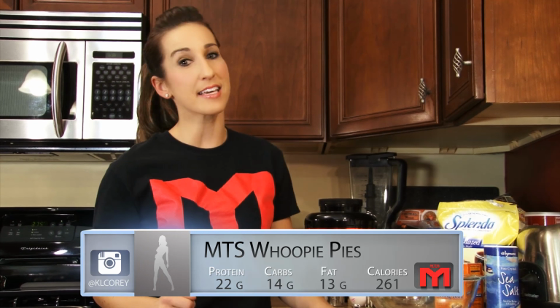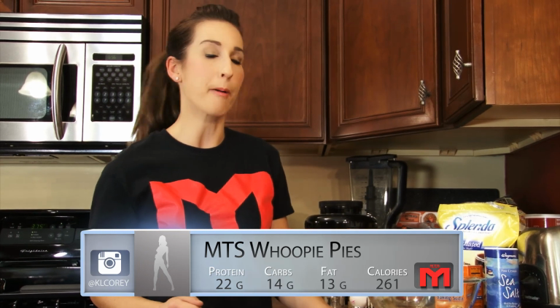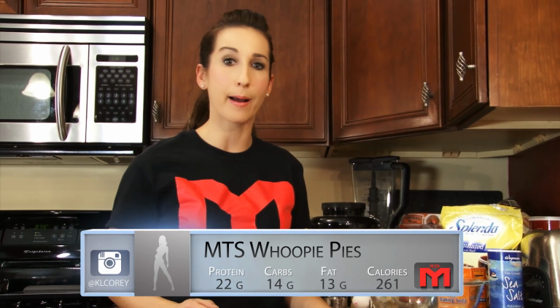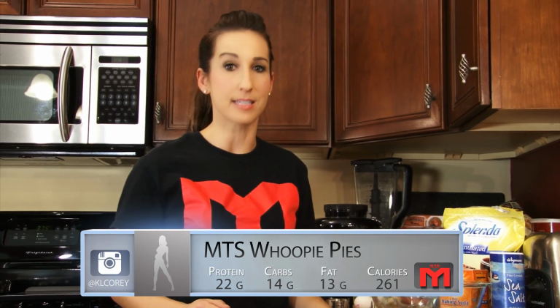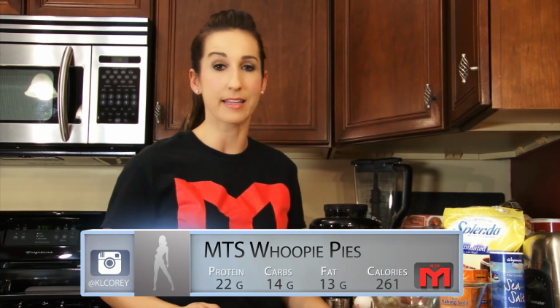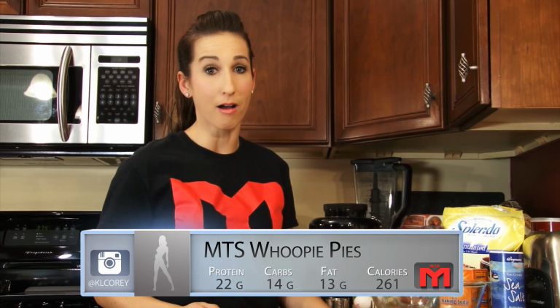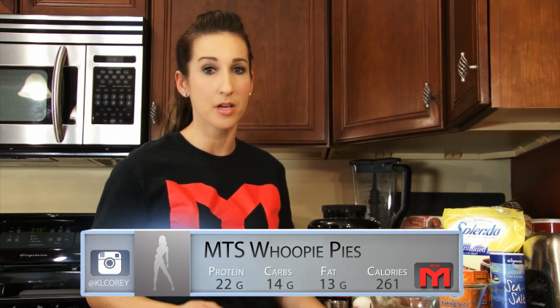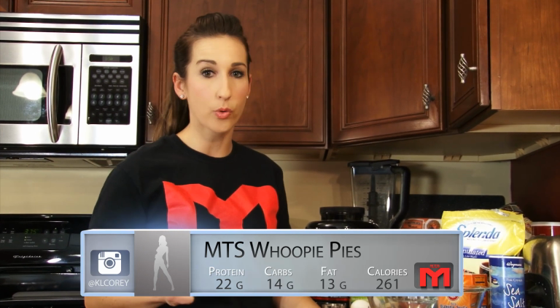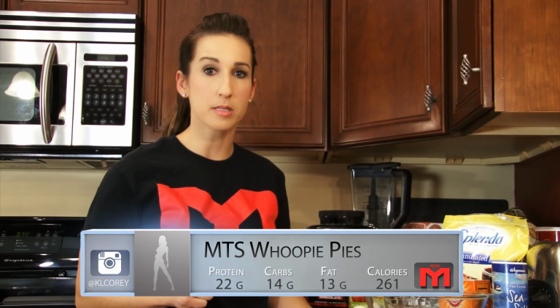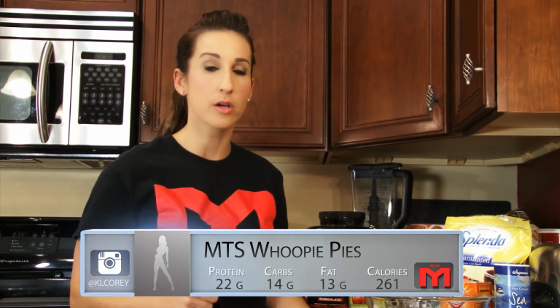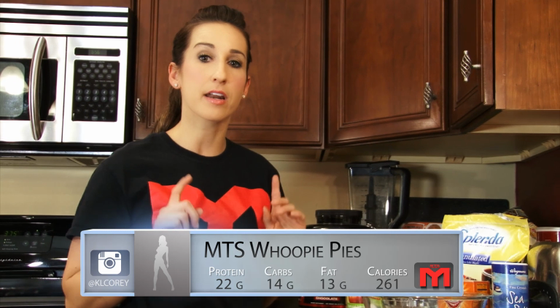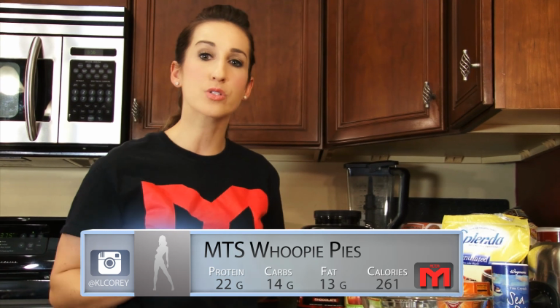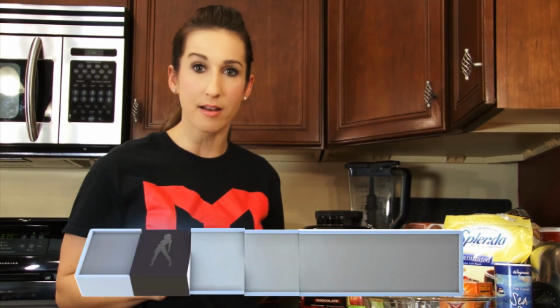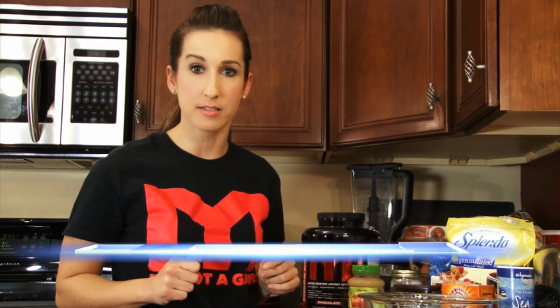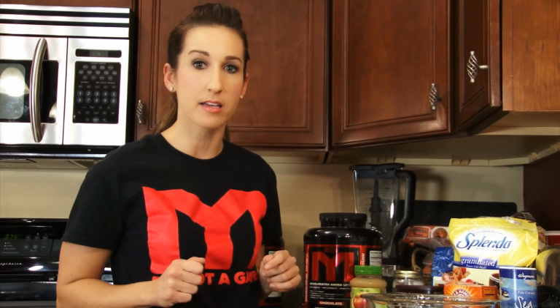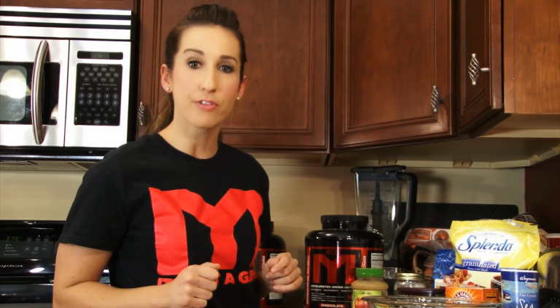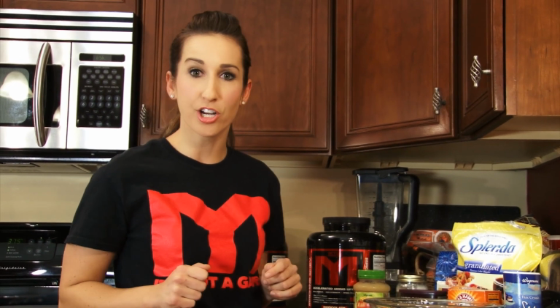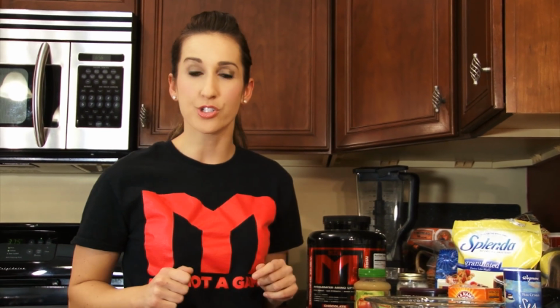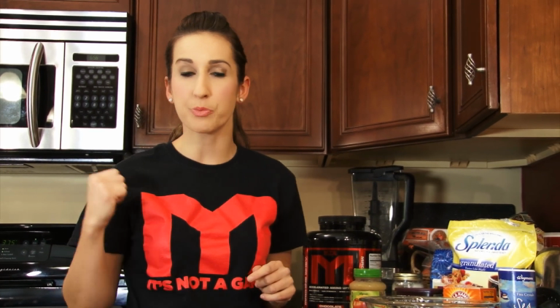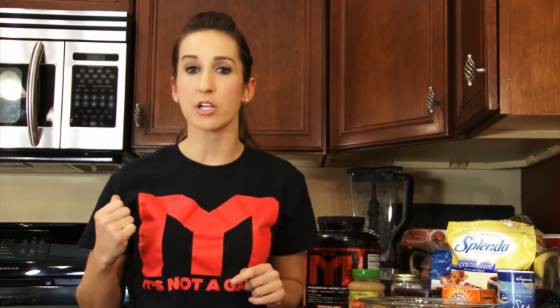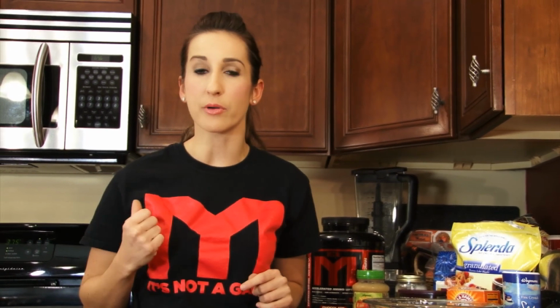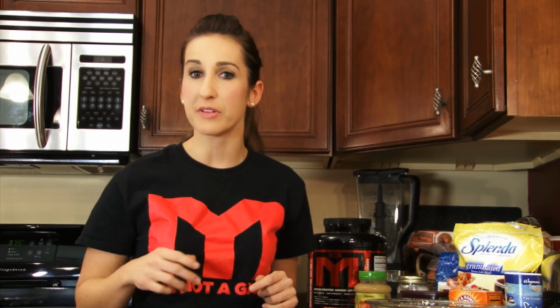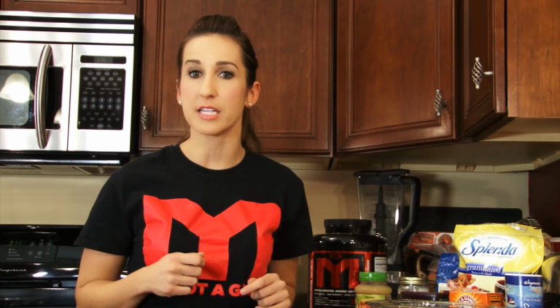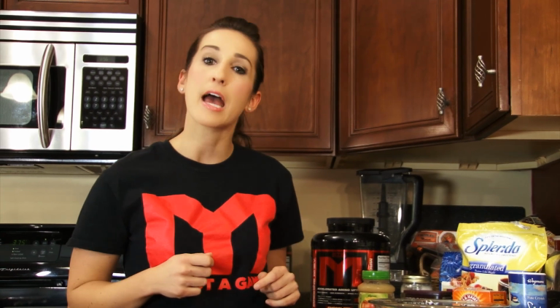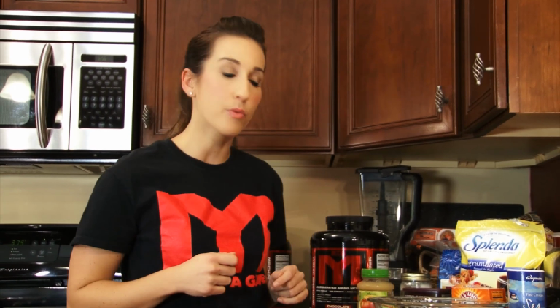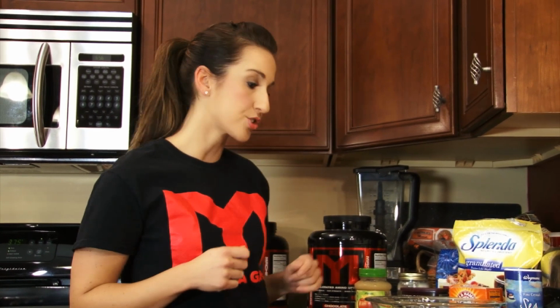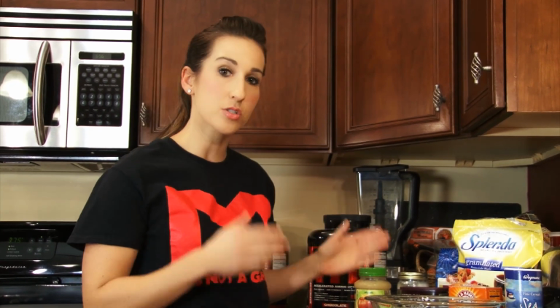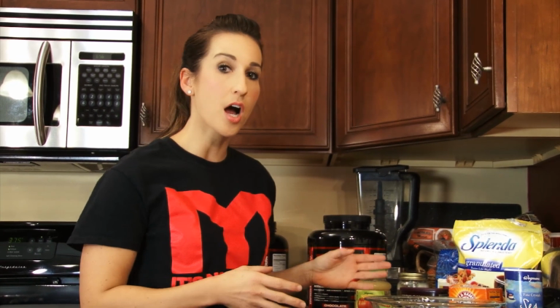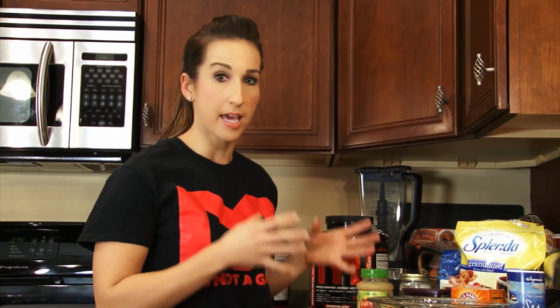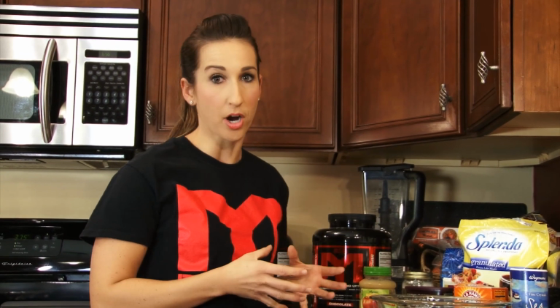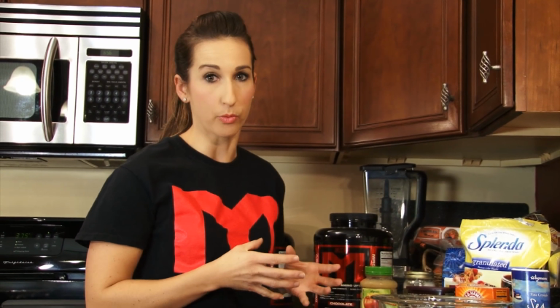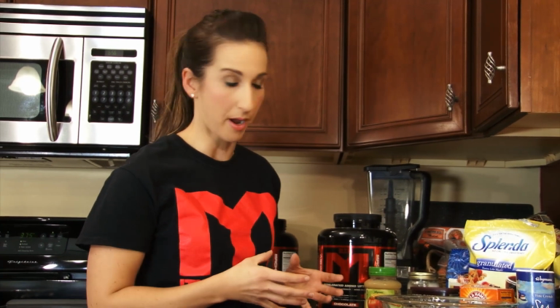These are bomb diggity, they're awesome, quick recipe — we've got a two-step process tonight. First thing you're going to want to do is preheat your oven around 350, and then we're going to start on the cake part of our whoopee pies.